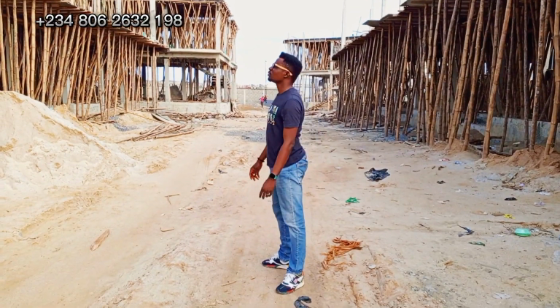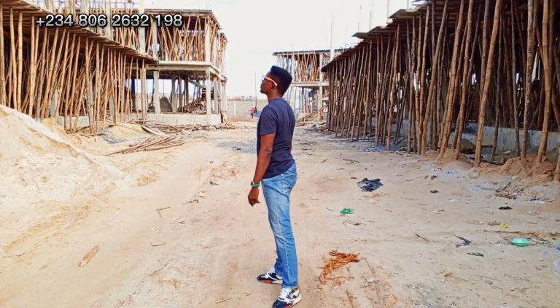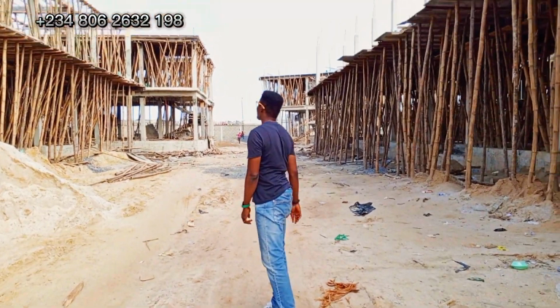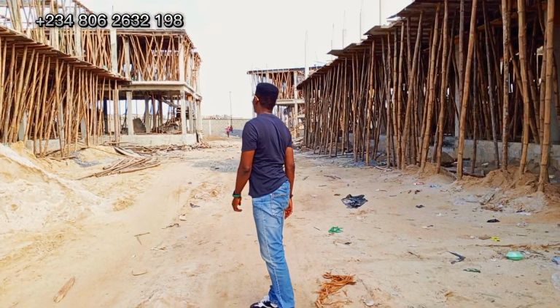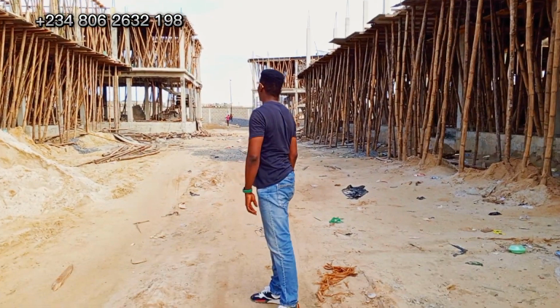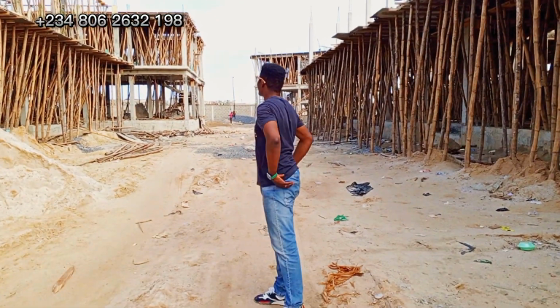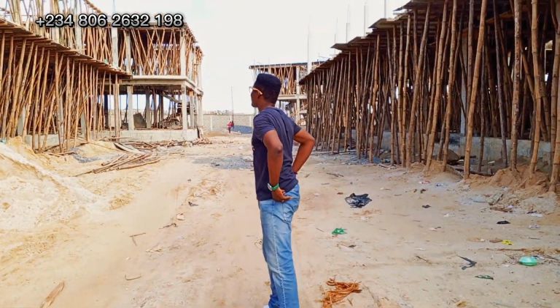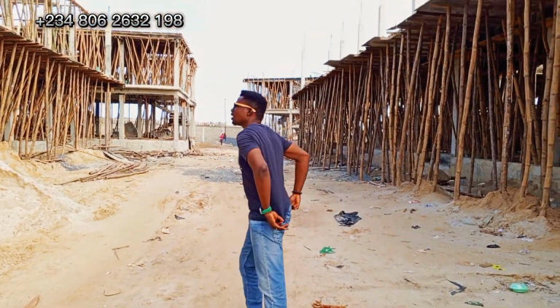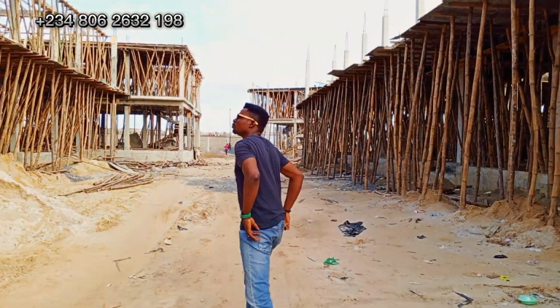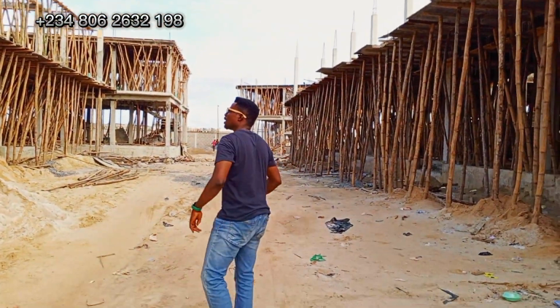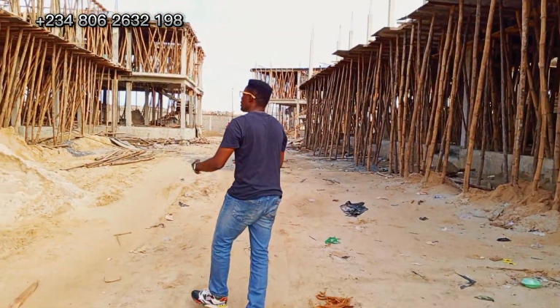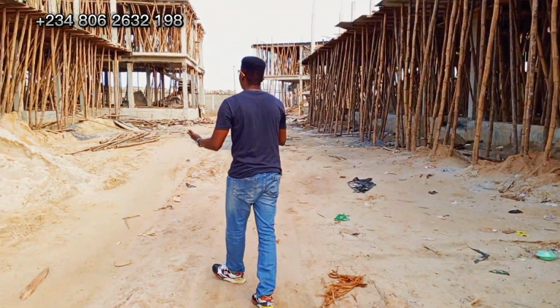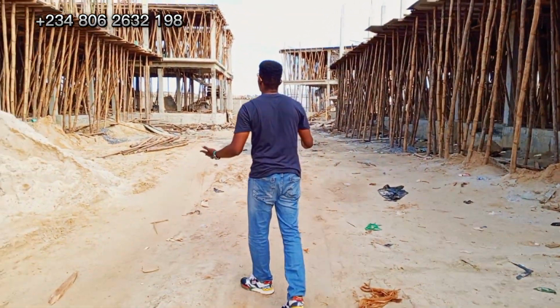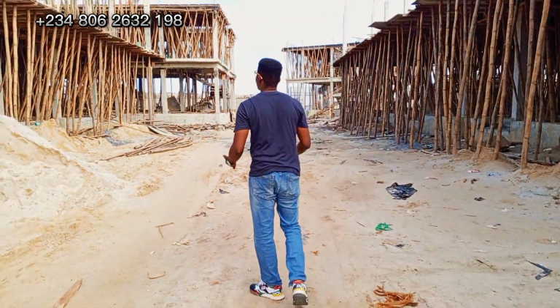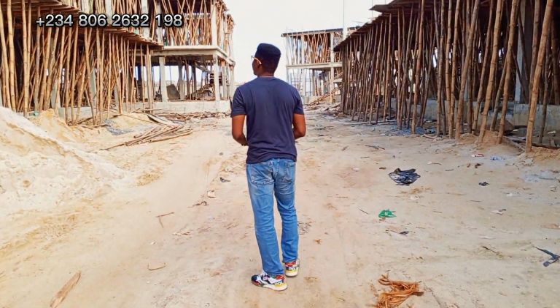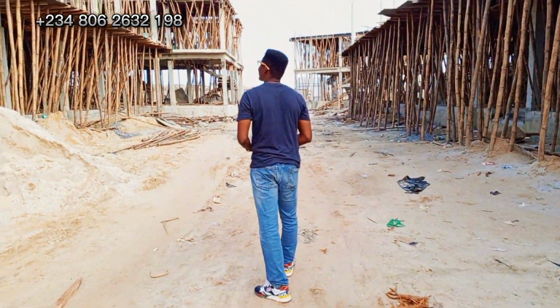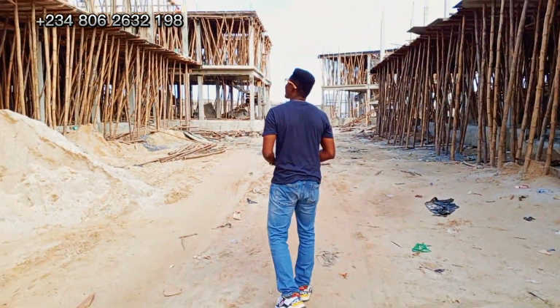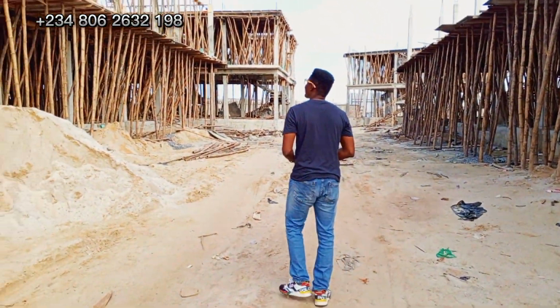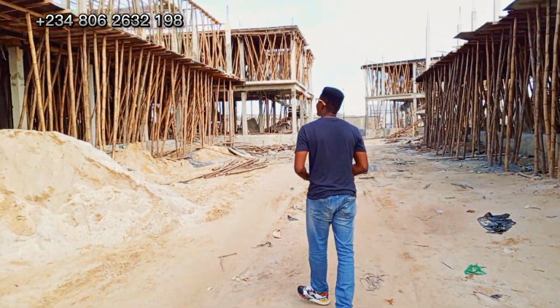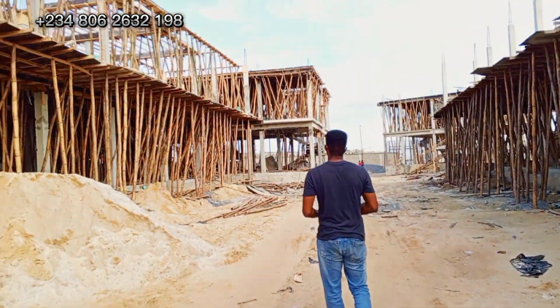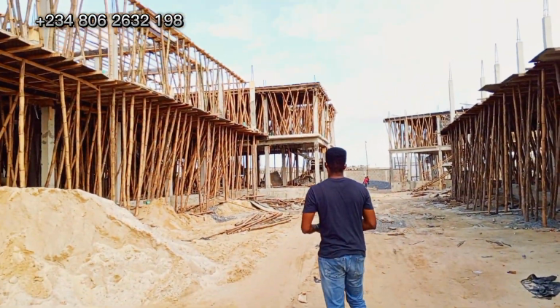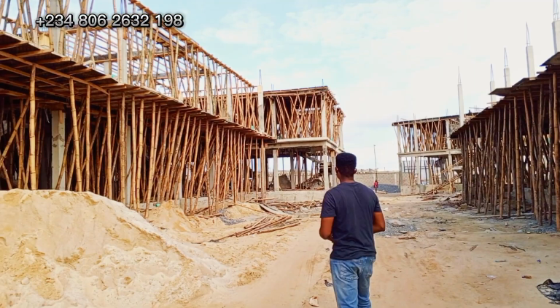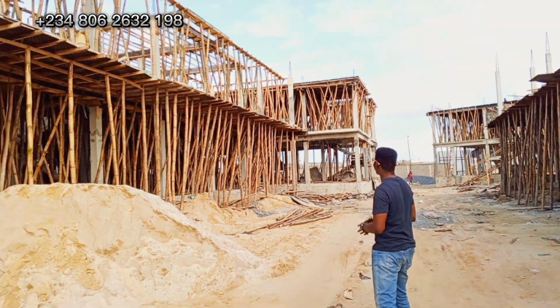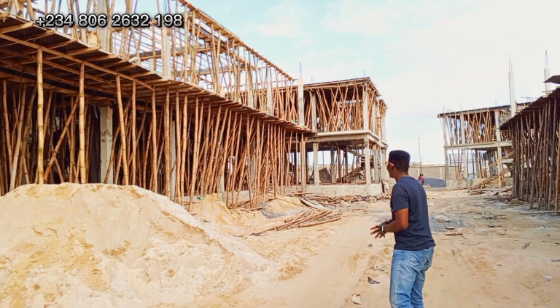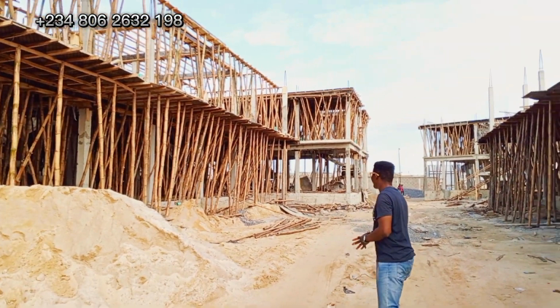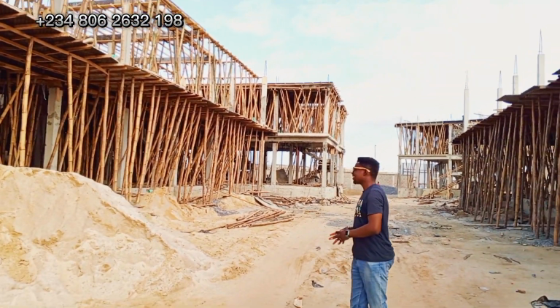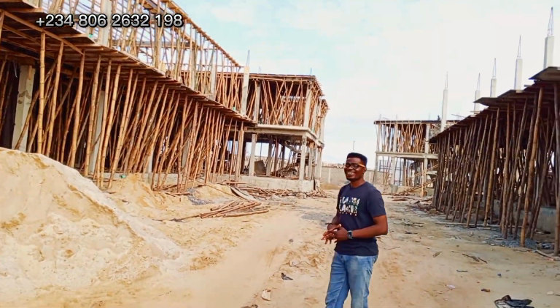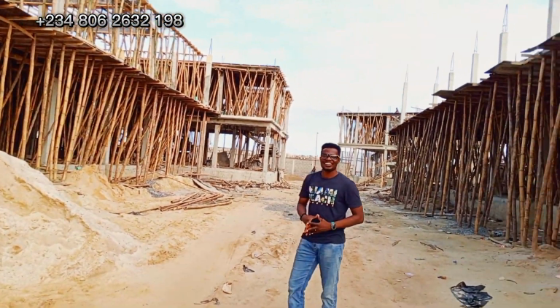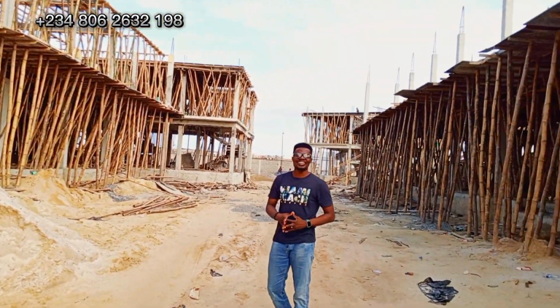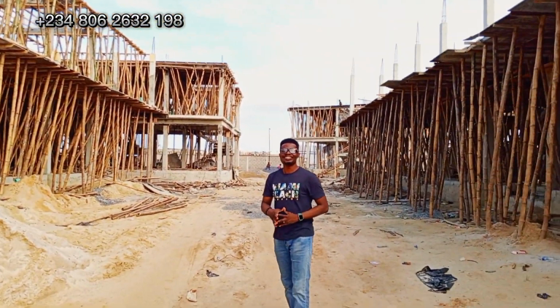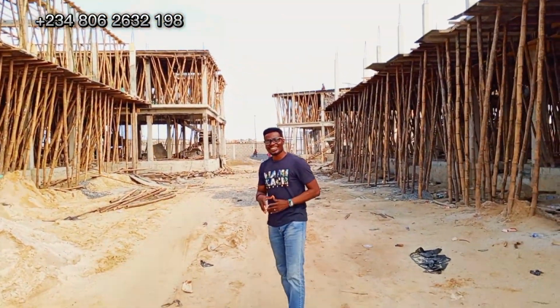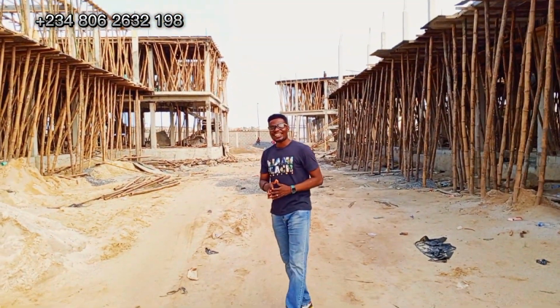Call to put some equity into this project right now while it's still under construction, so that you'll be part of those people who will be making several millions in the nearest future.